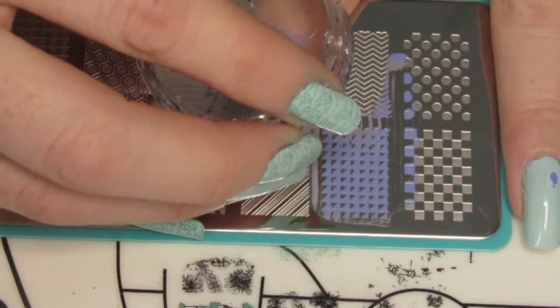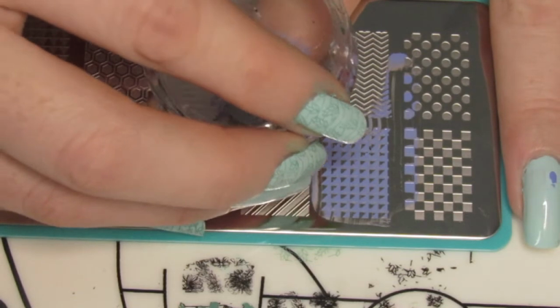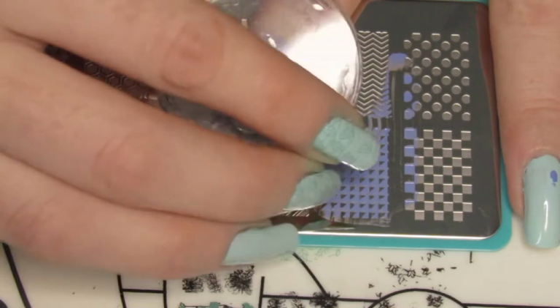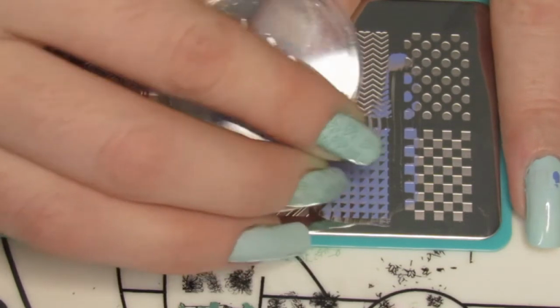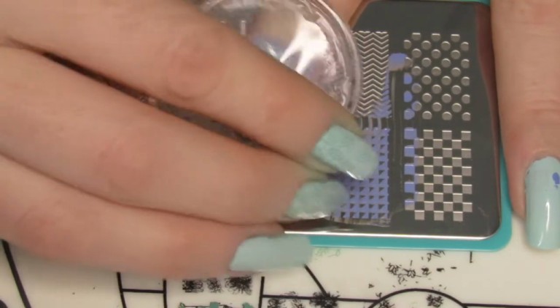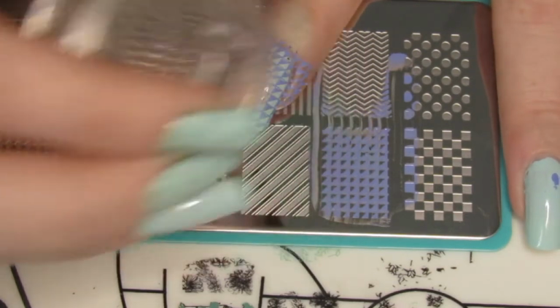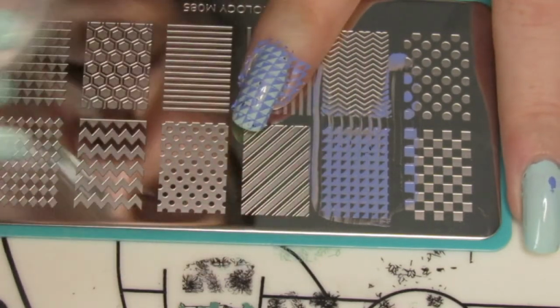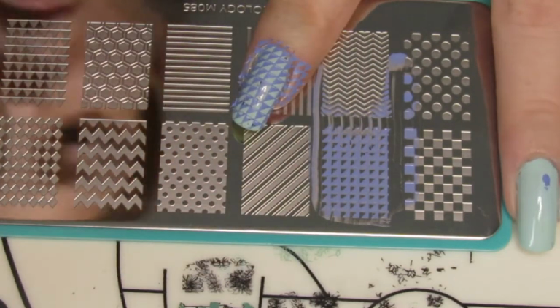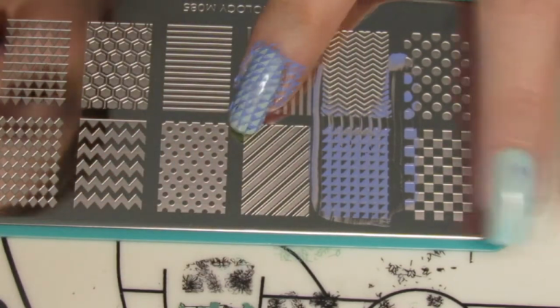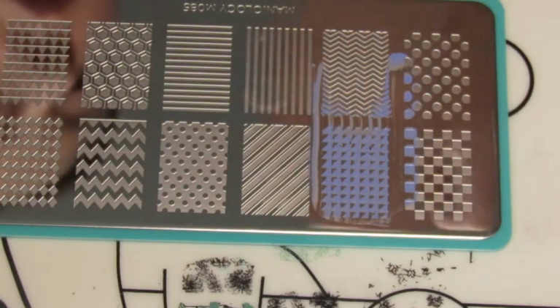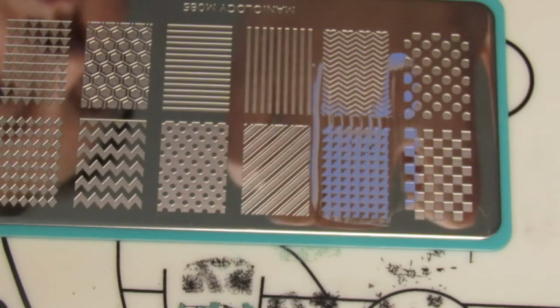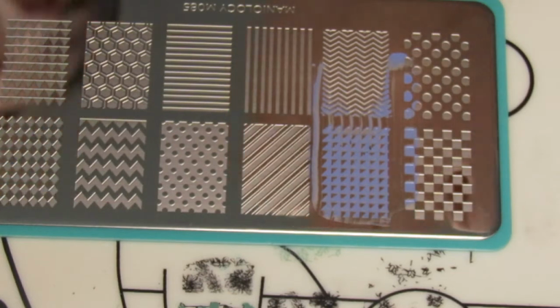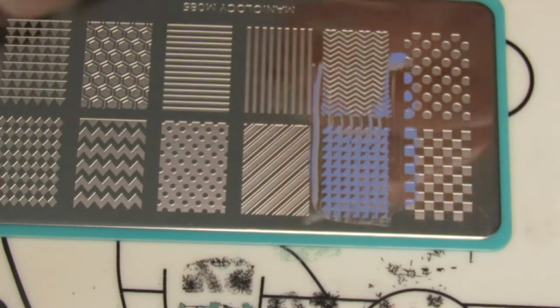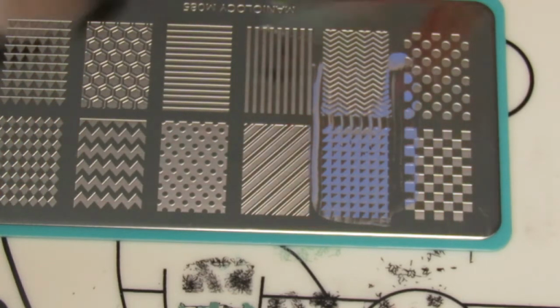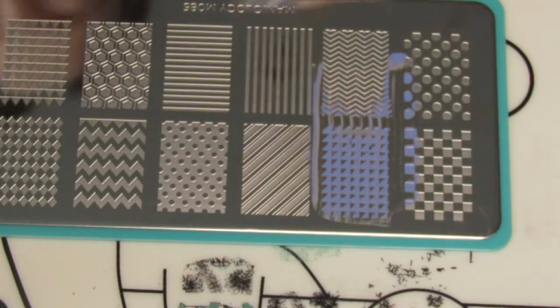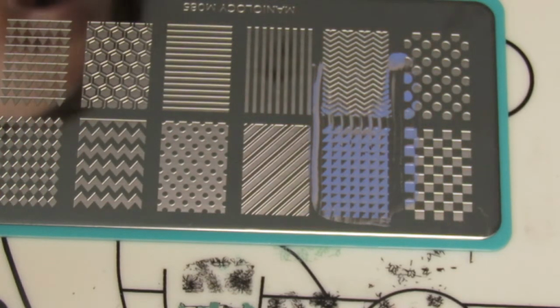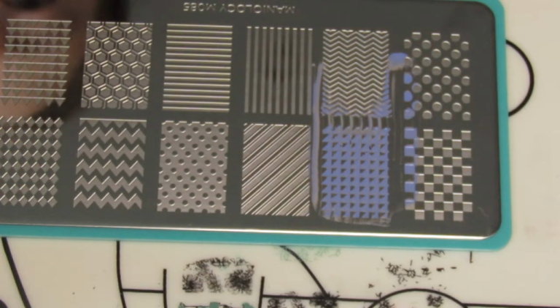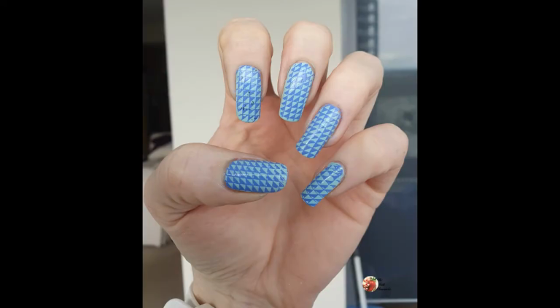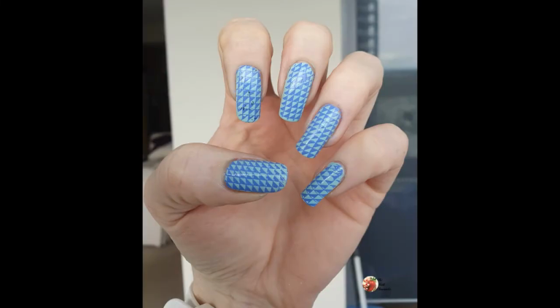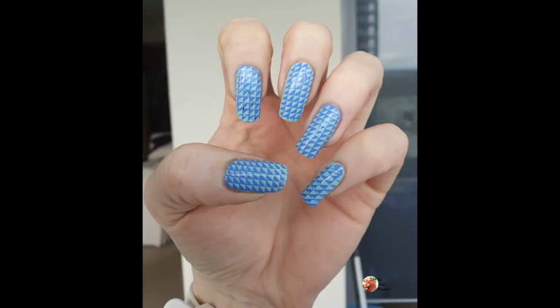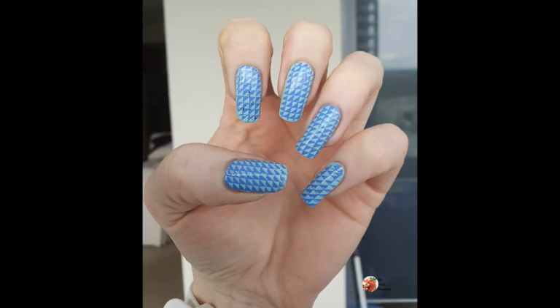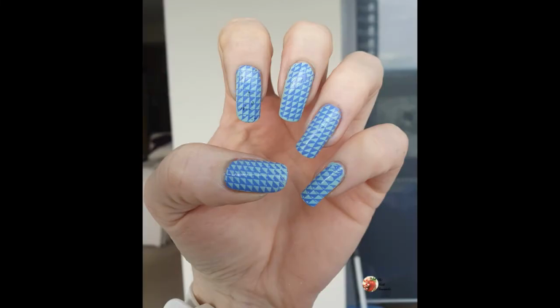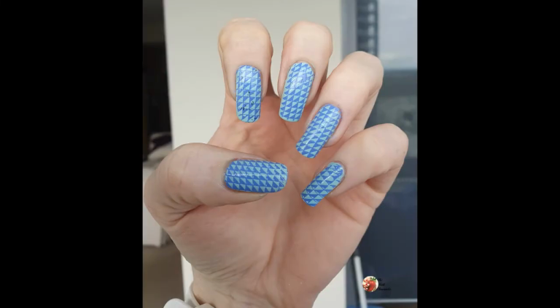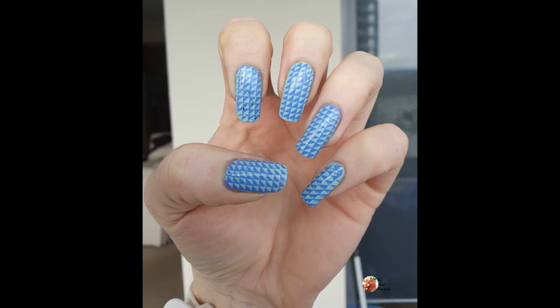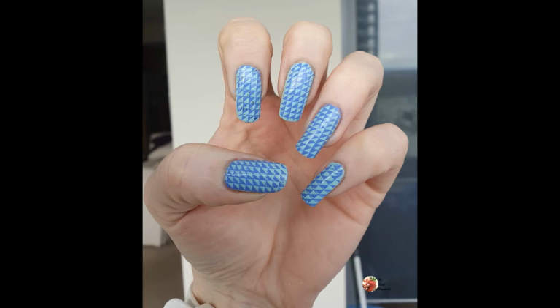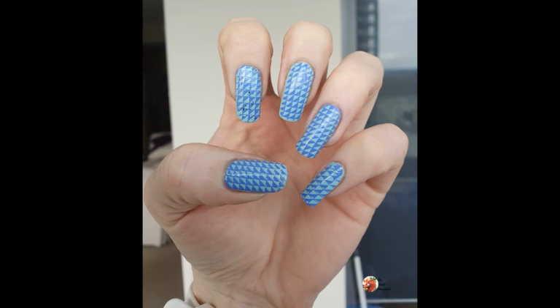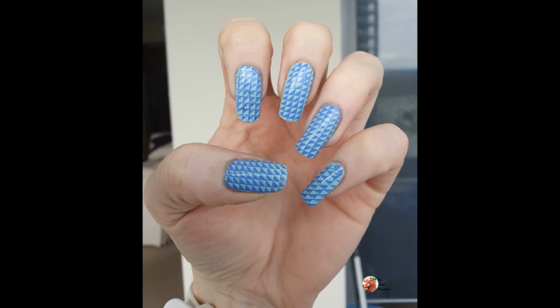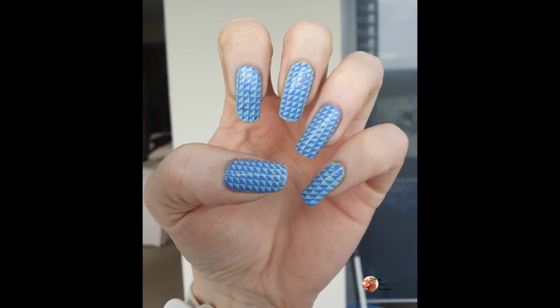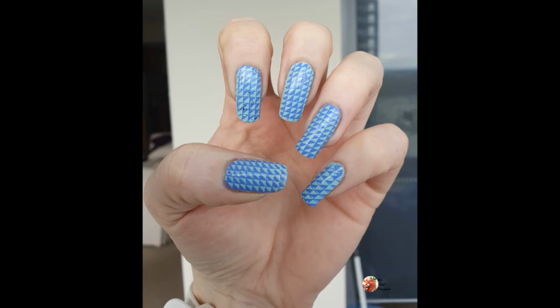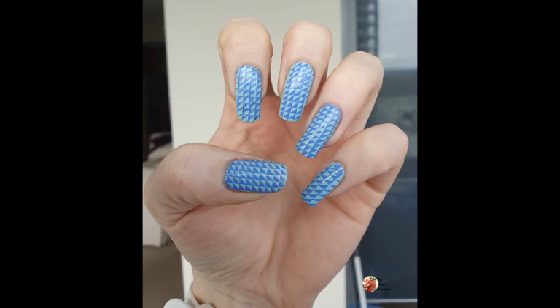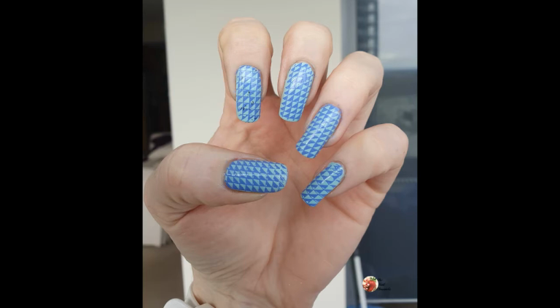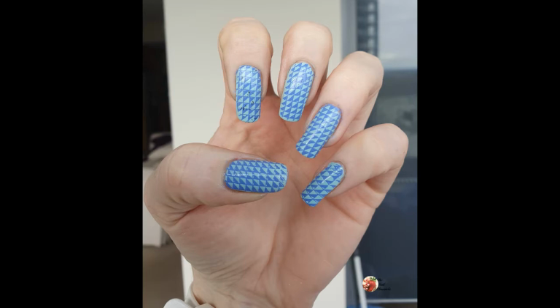It's a really cool technique because it allows you to put different designs on your nails. You can do different colors, so it's almost like you've got your own sticker library without having to rely on stickers. You can get really creative with the designs that you can do.